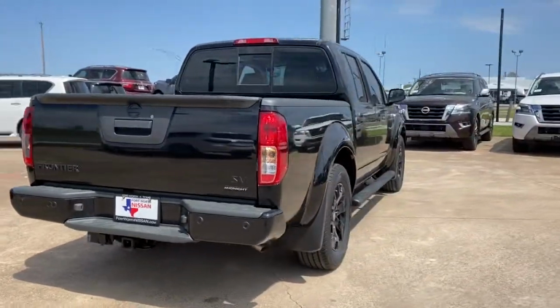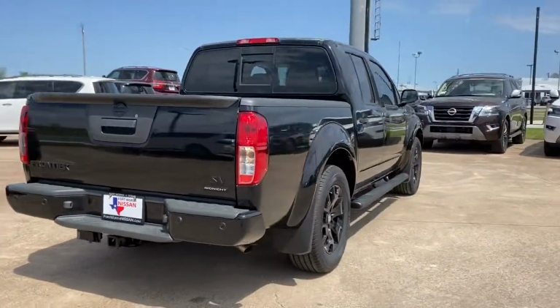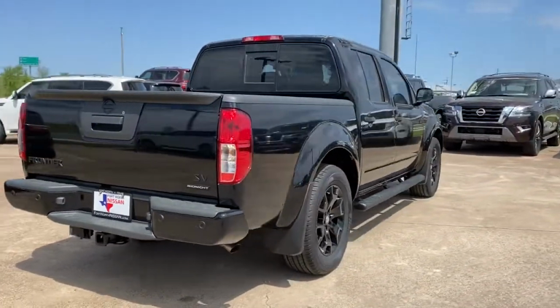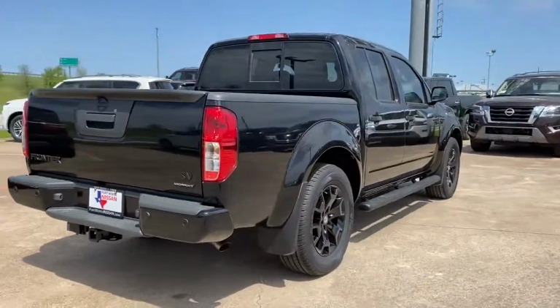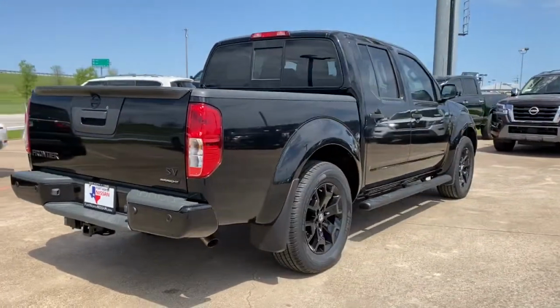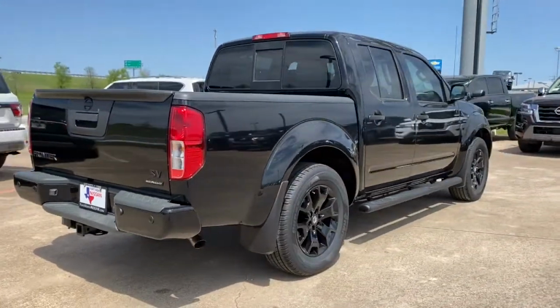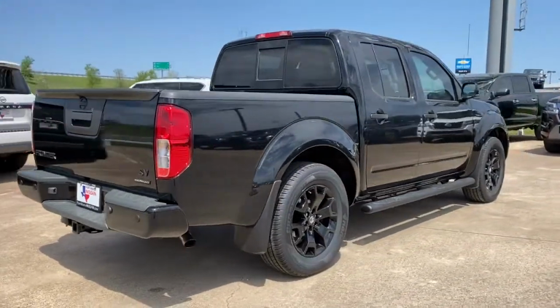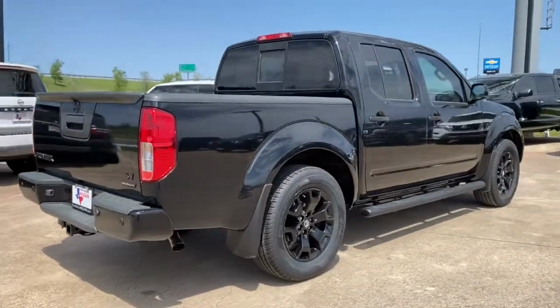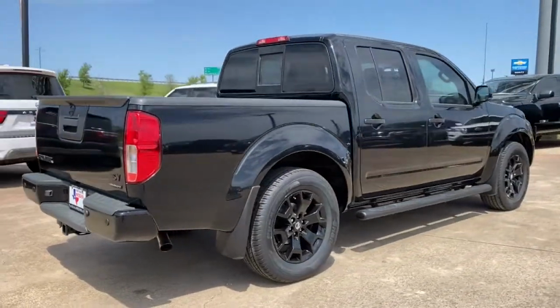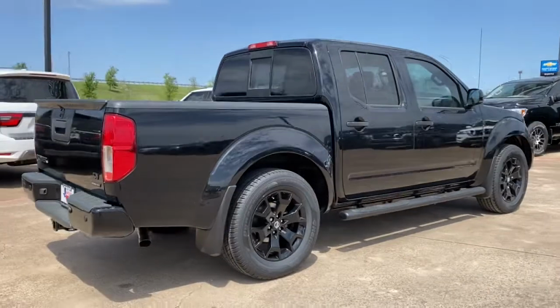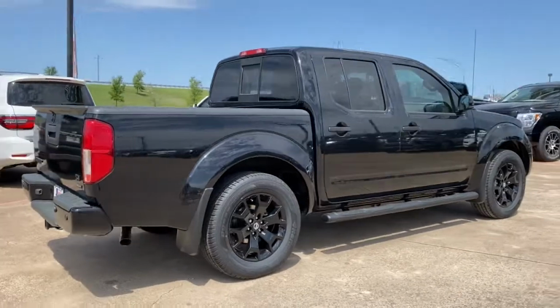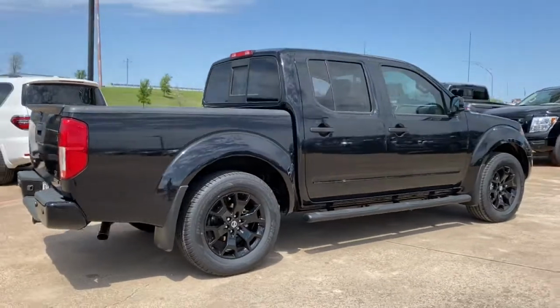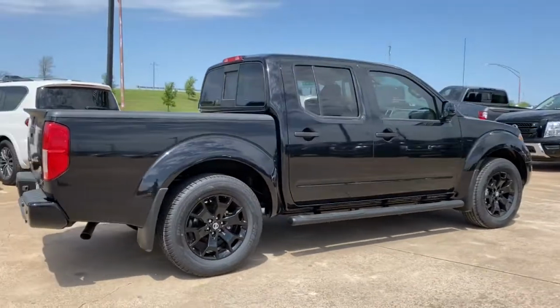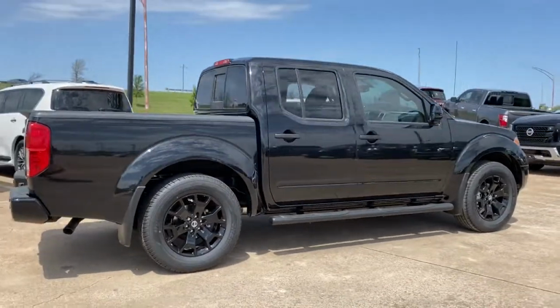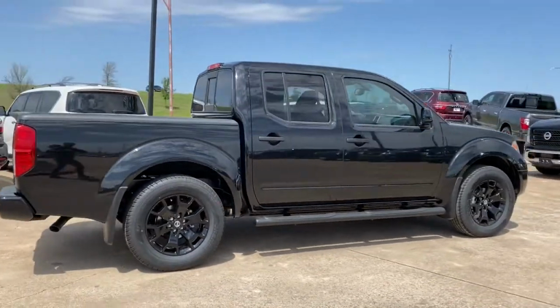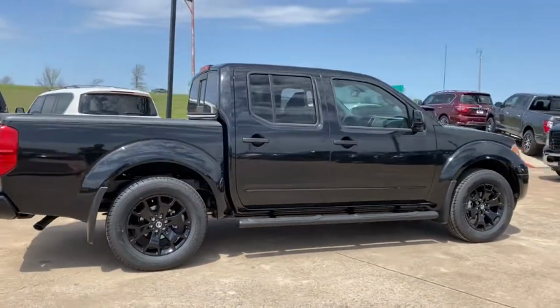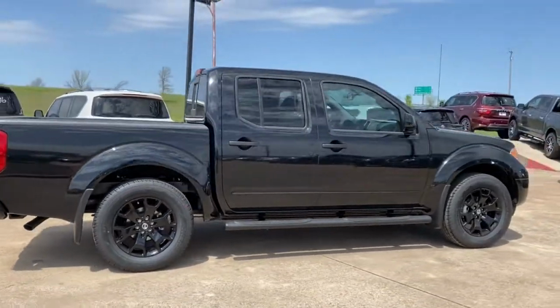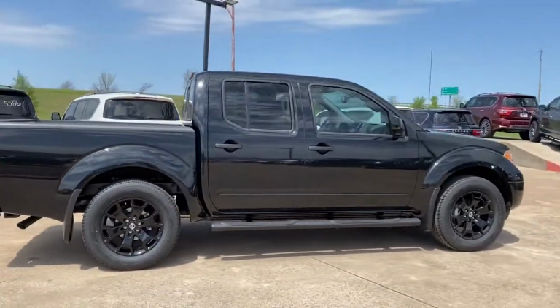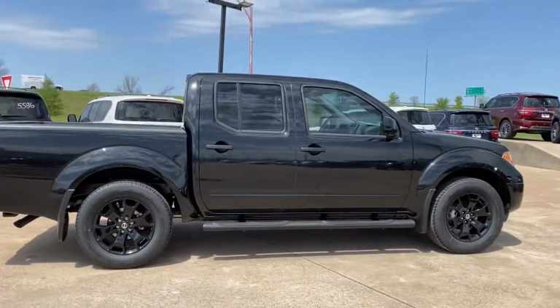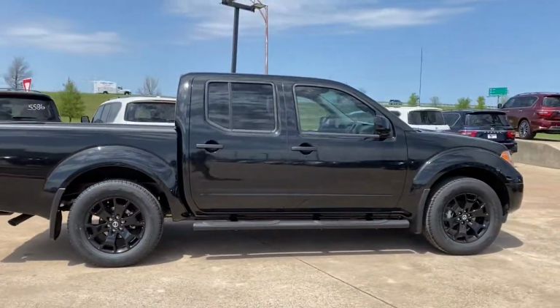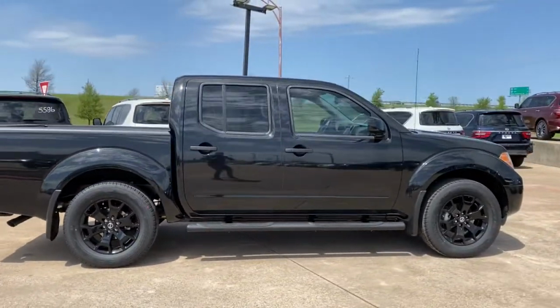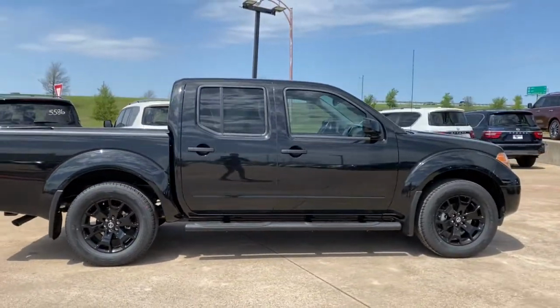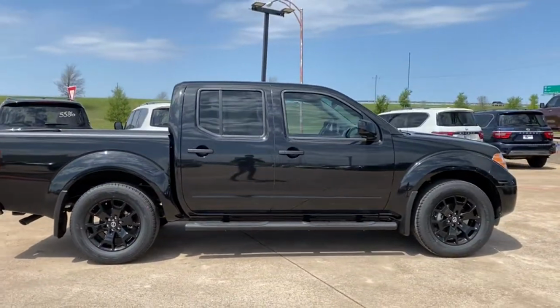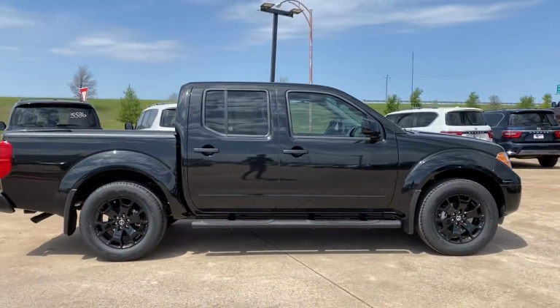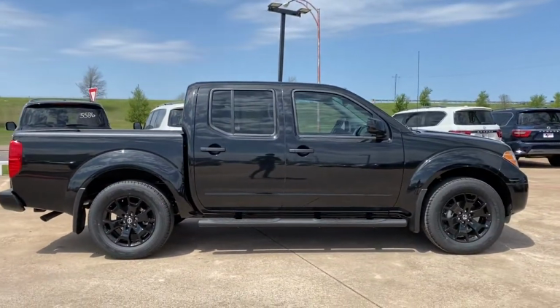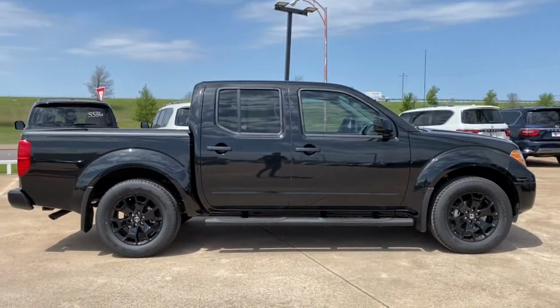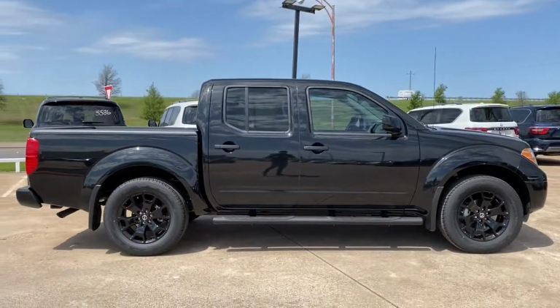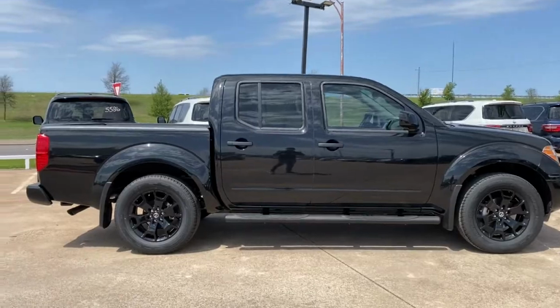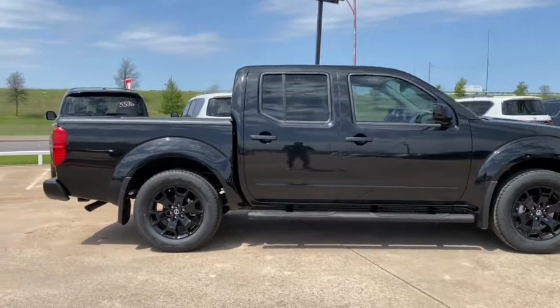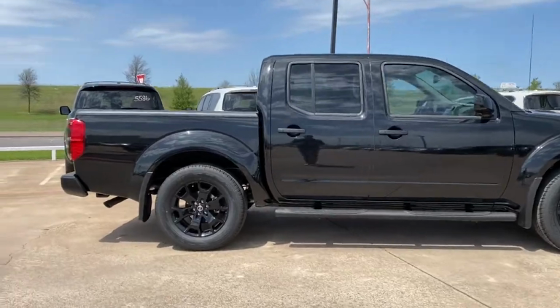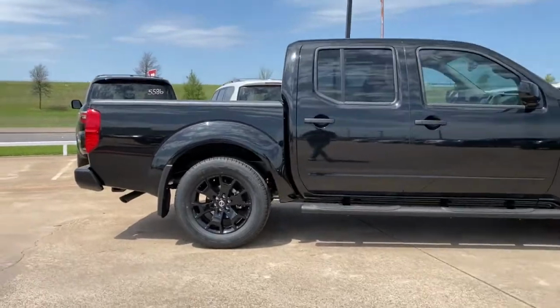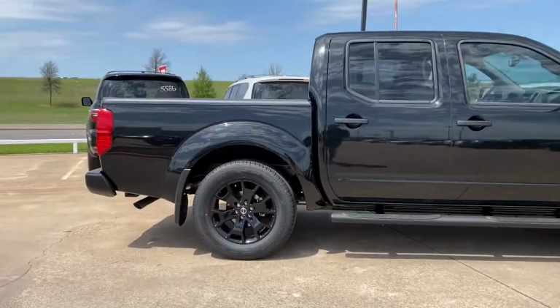Fog lamps, trailer hitch, electronic stability control, bucket seats, power windows, four-wheel disc brakes, power steering.